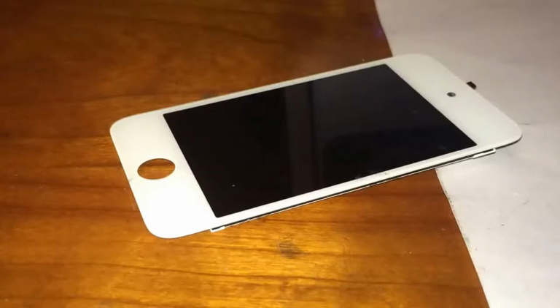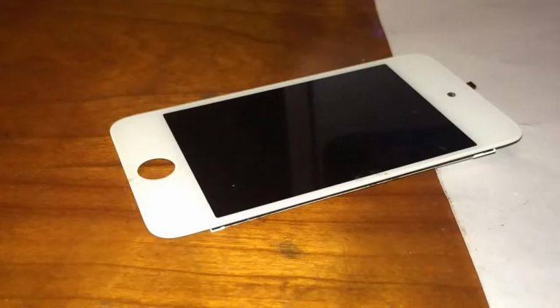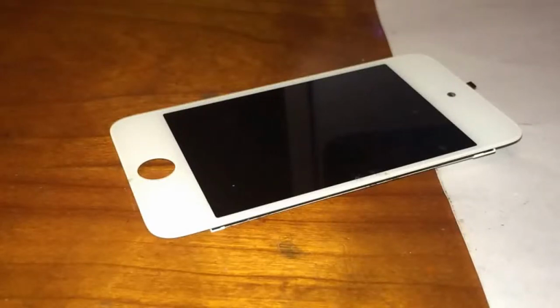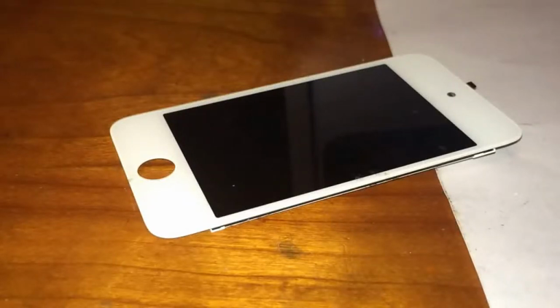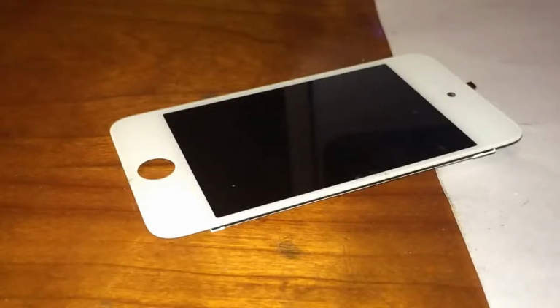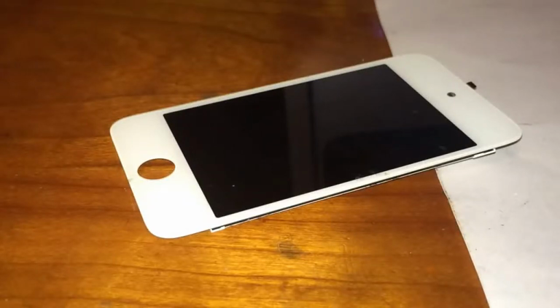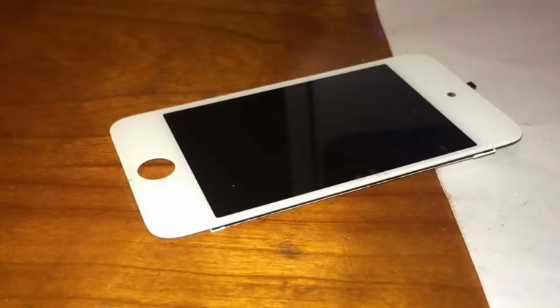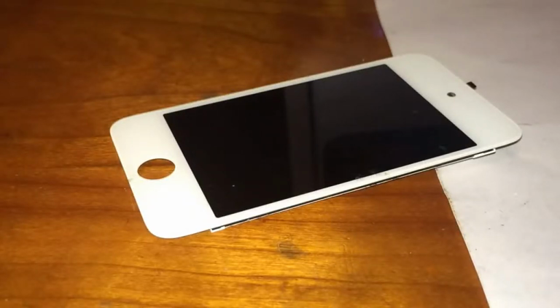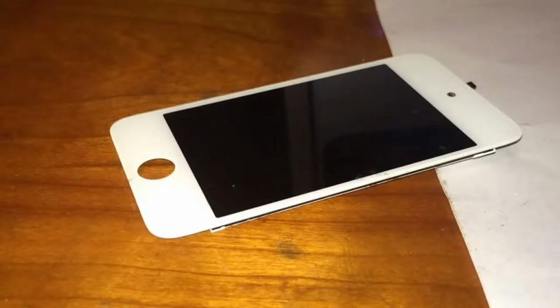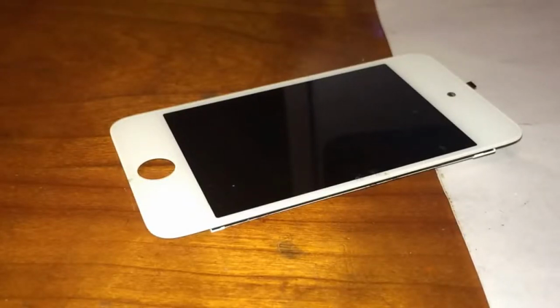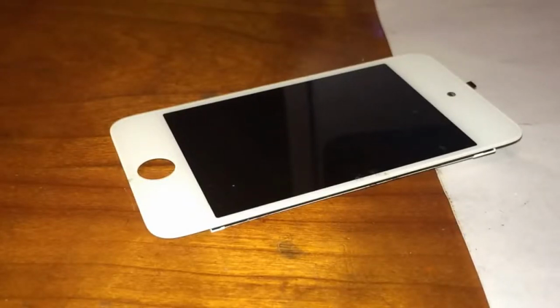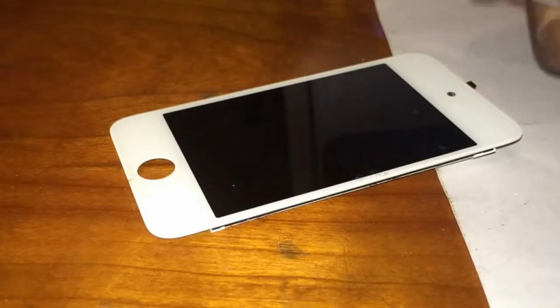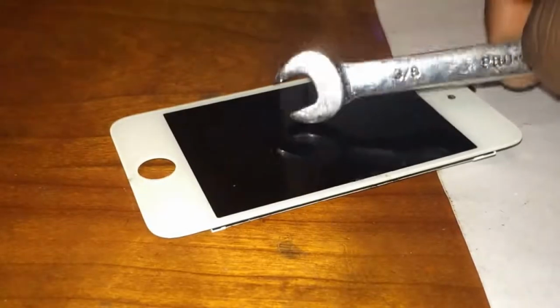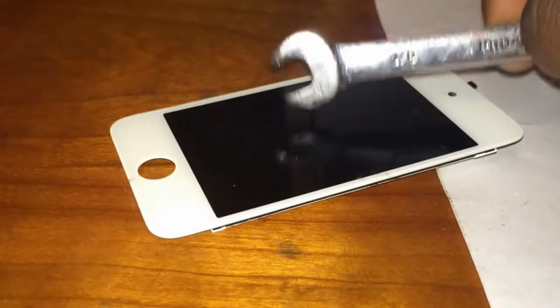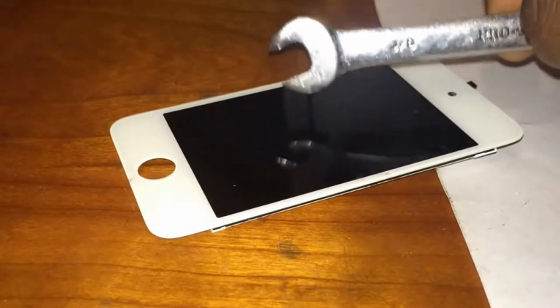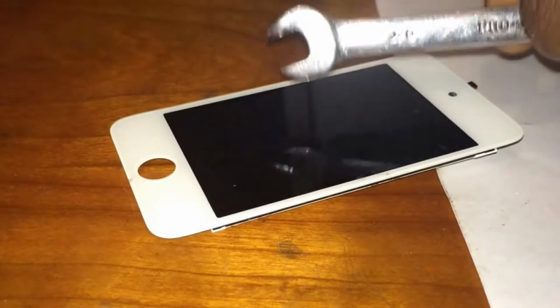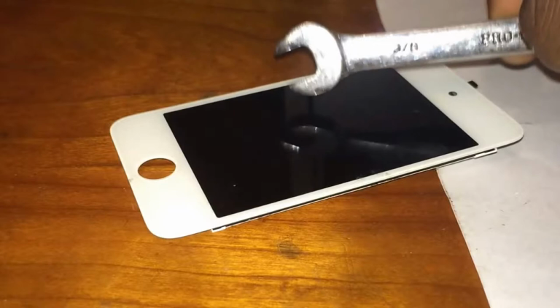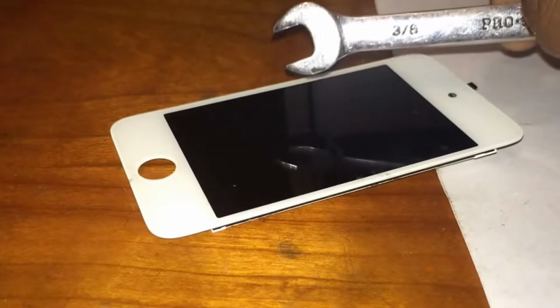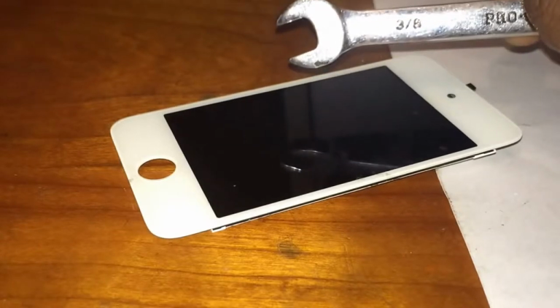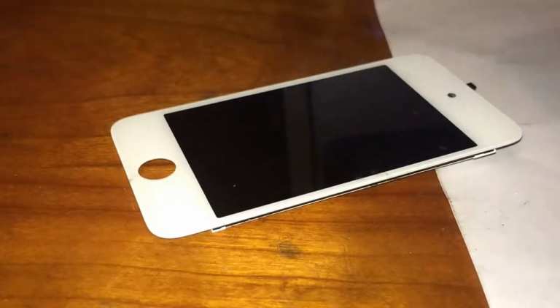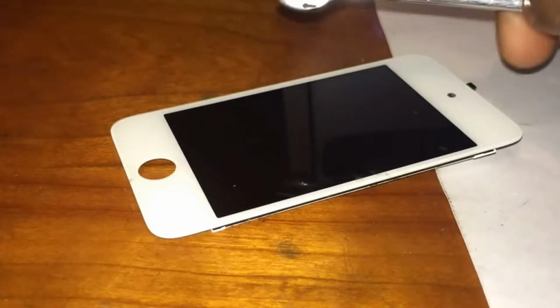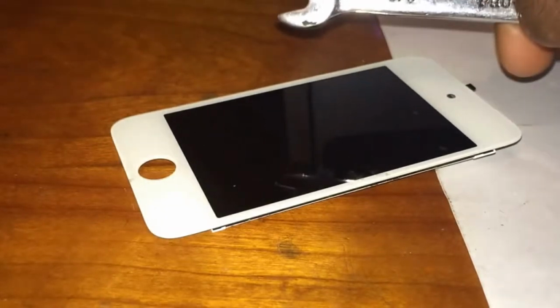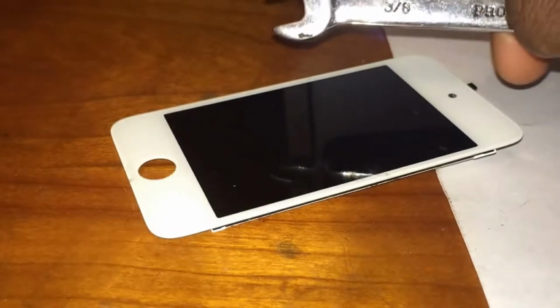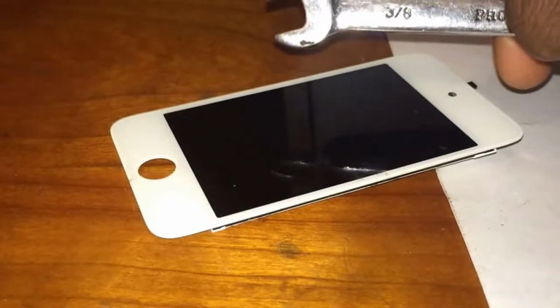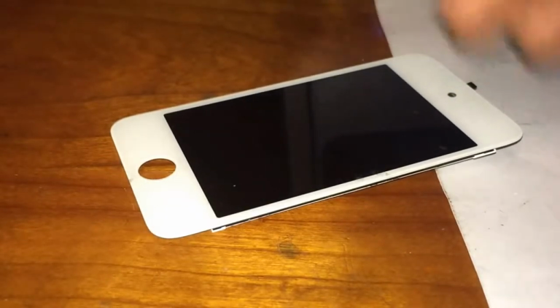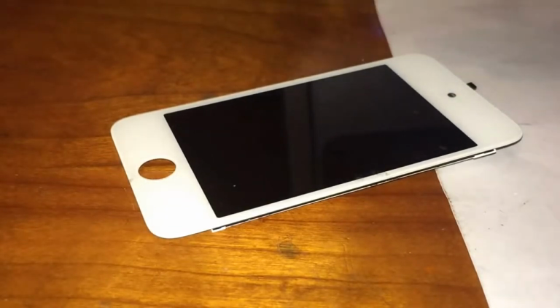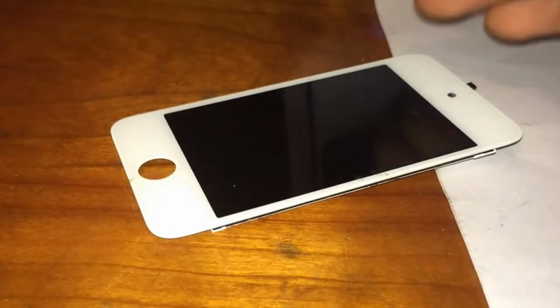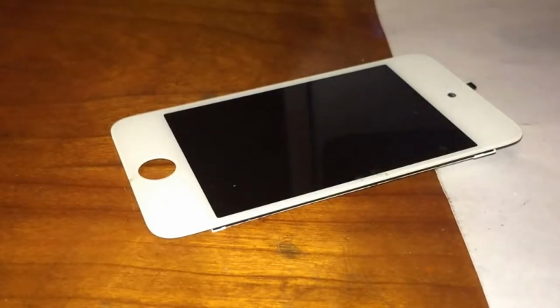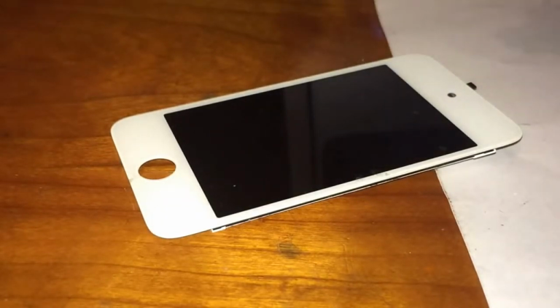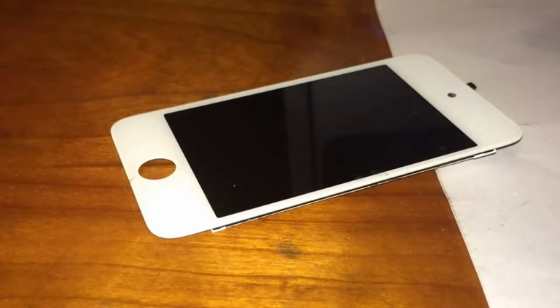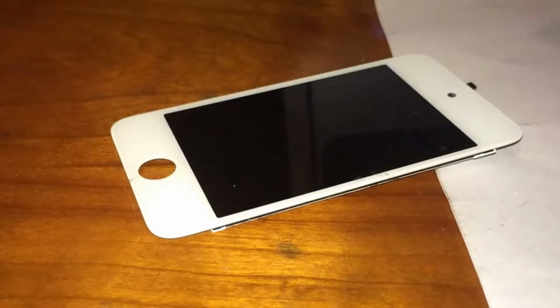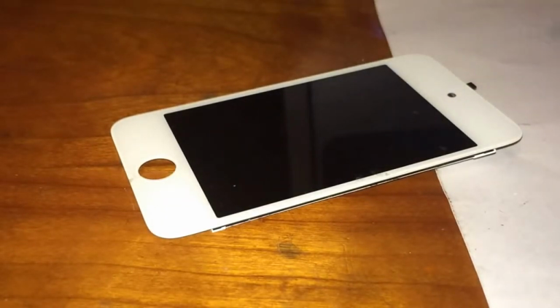What is going on guys, Benji D here from Get Fixed and today we have the iPod 4 Gen Digitizer. Now let's see just how adorable it is.